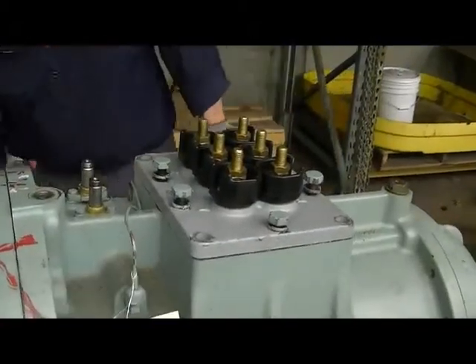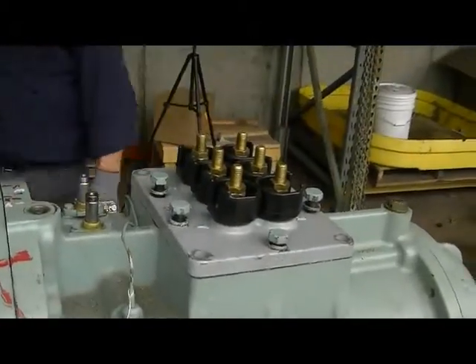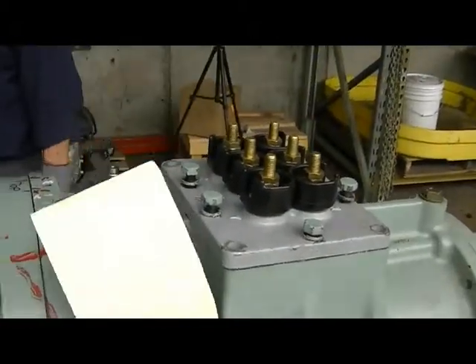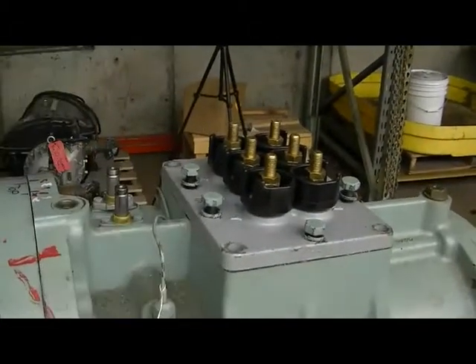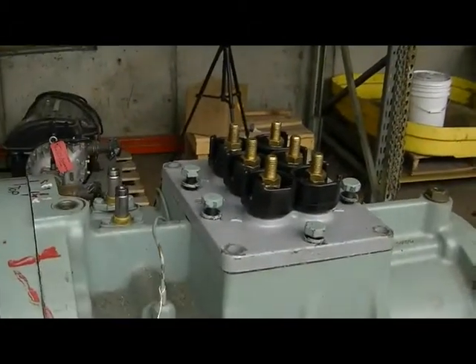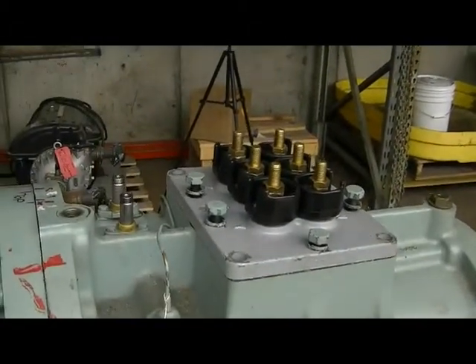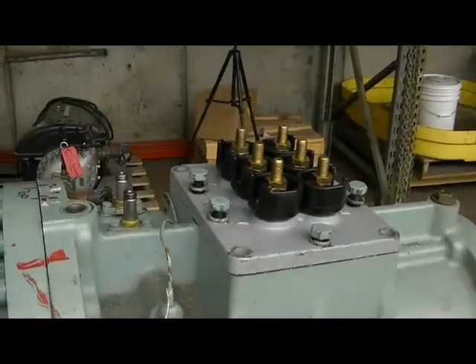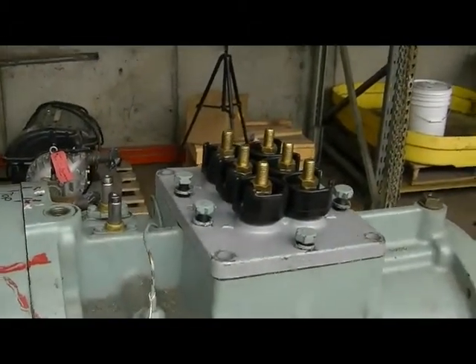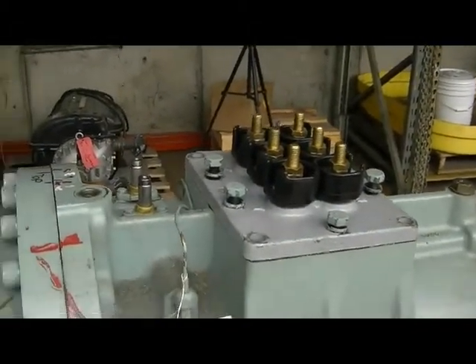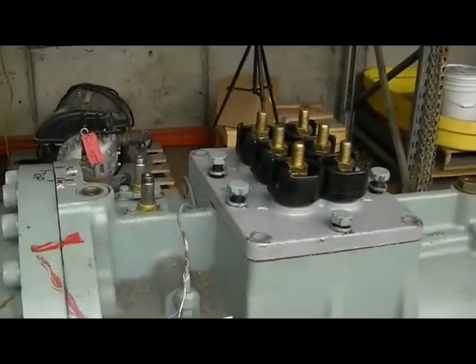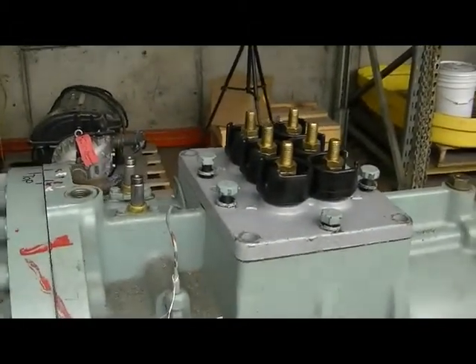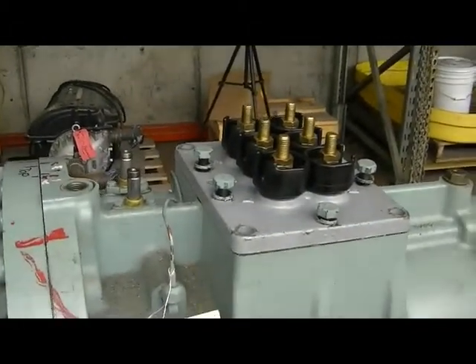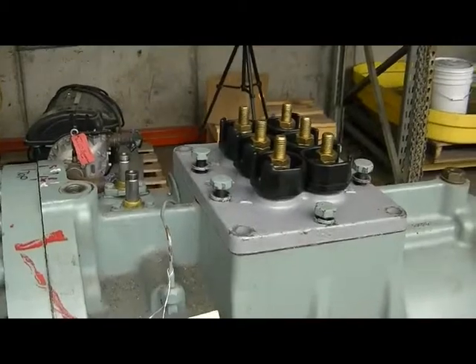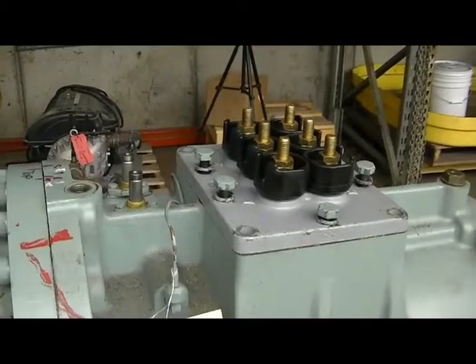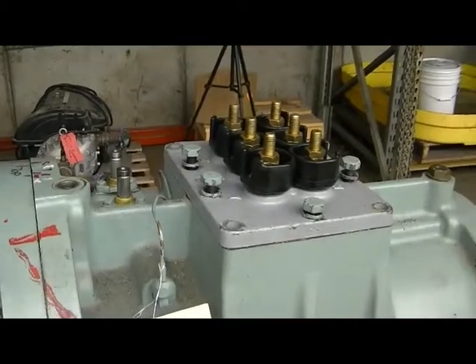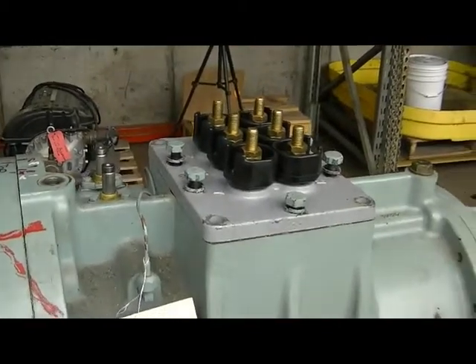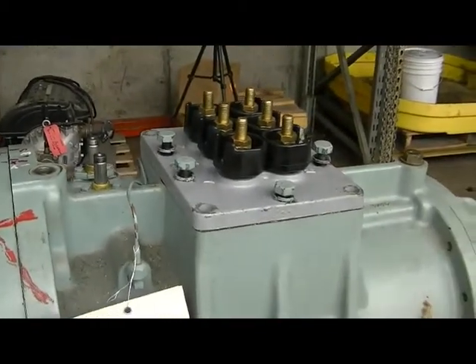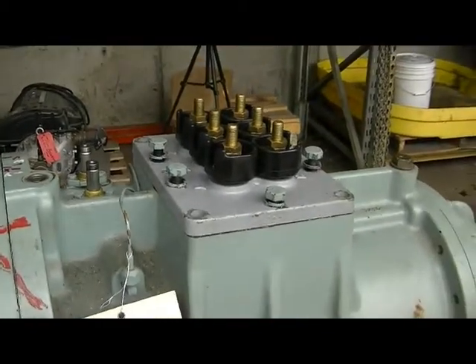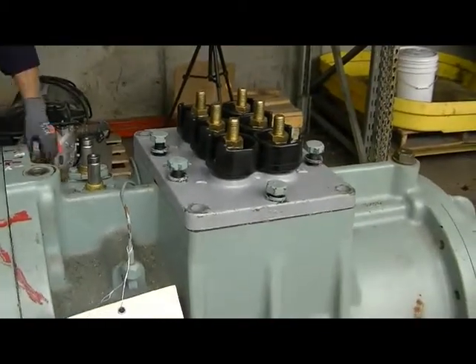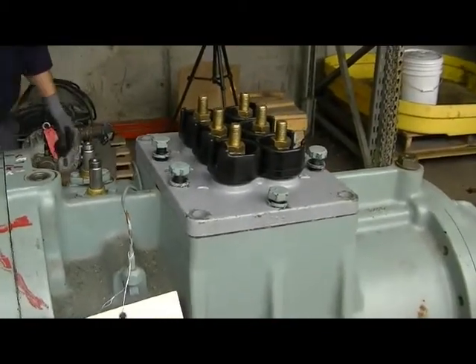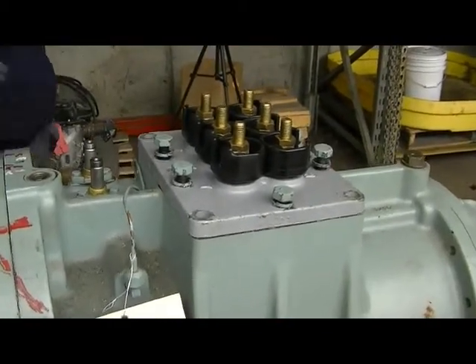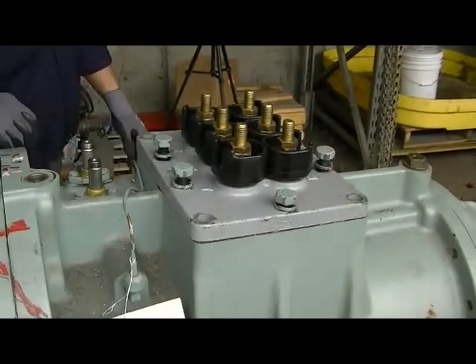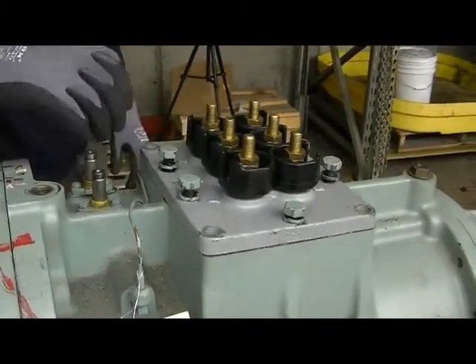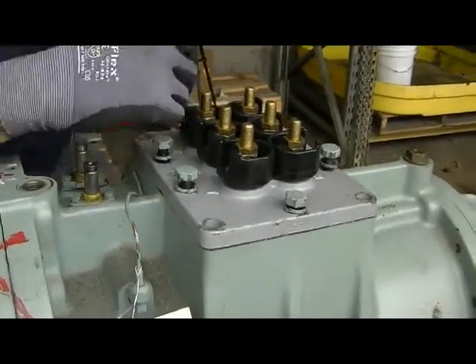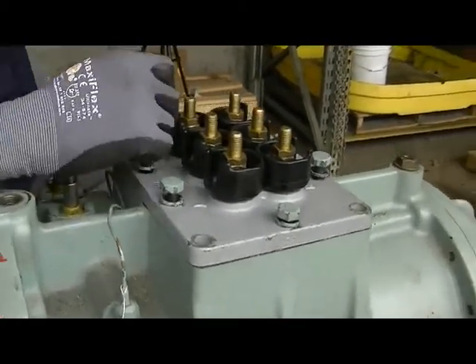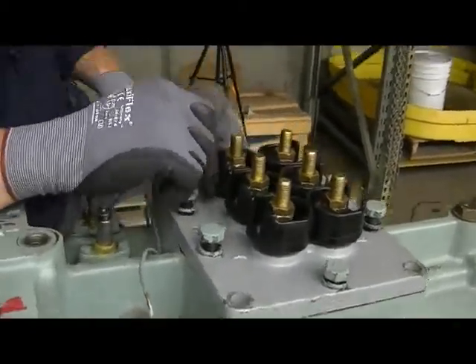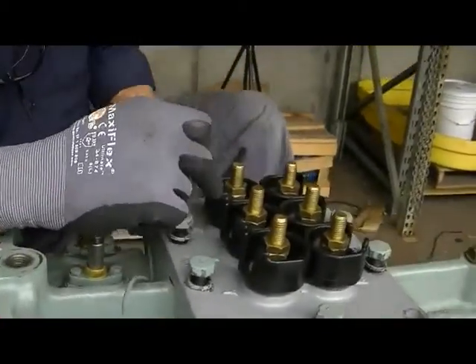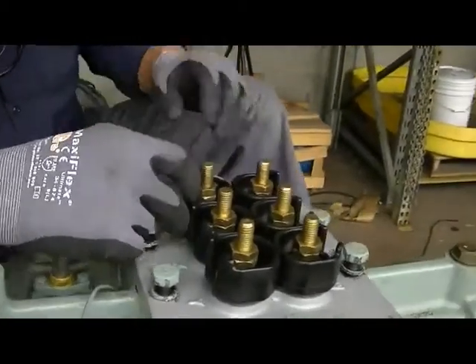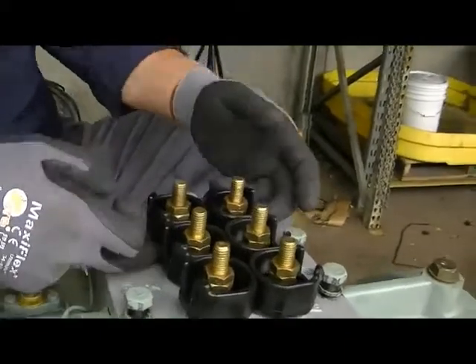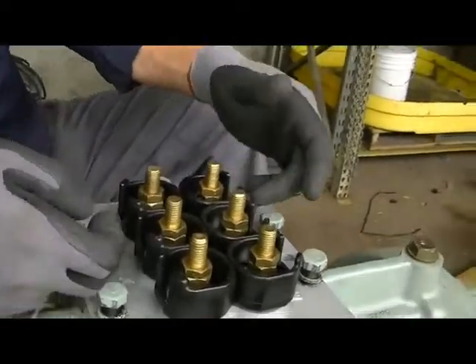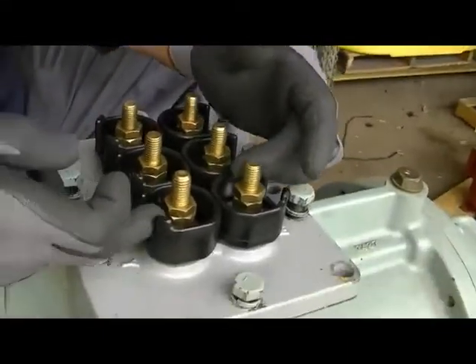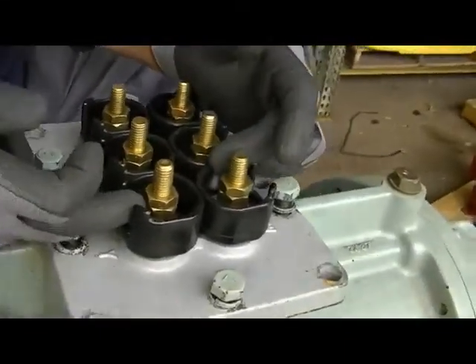Next up are terminal plates. Where do these things leak? They leak right through the O-rings, inside these plastic O-rings right here.